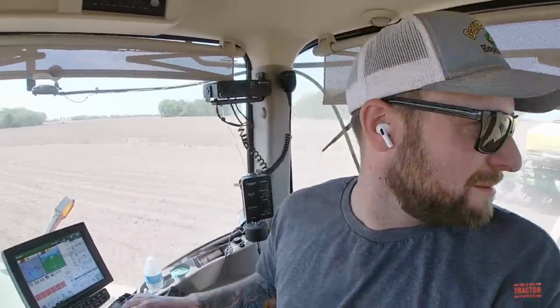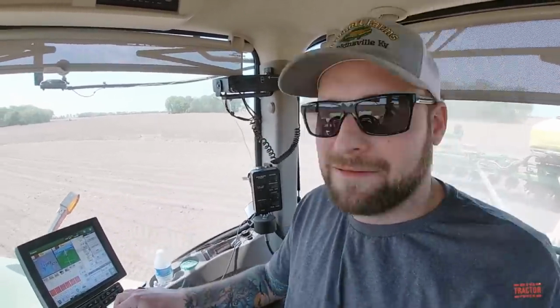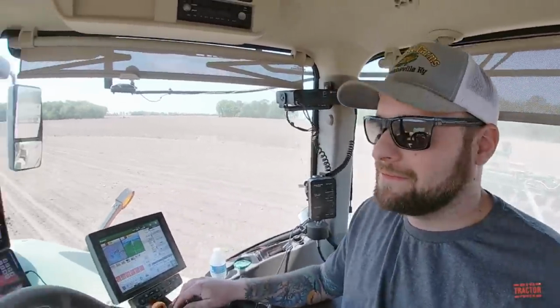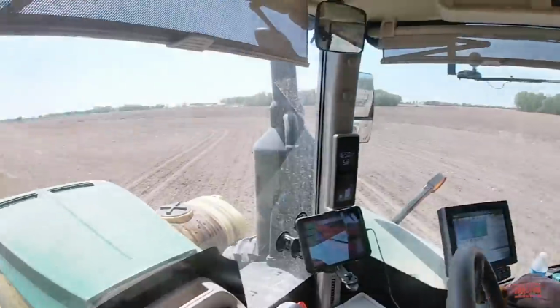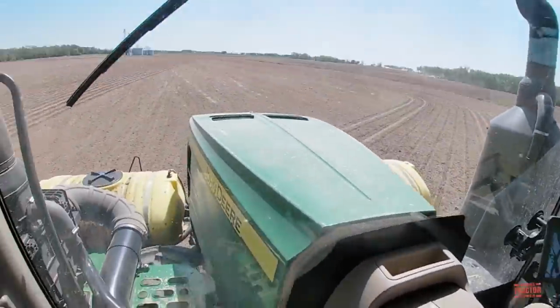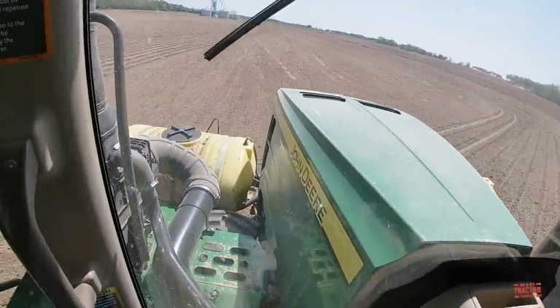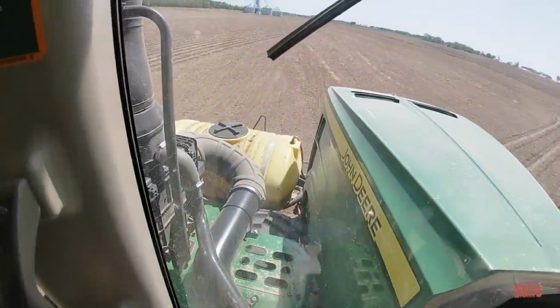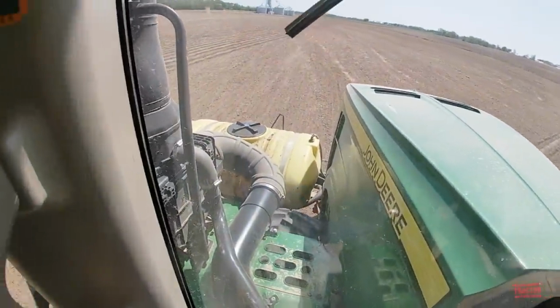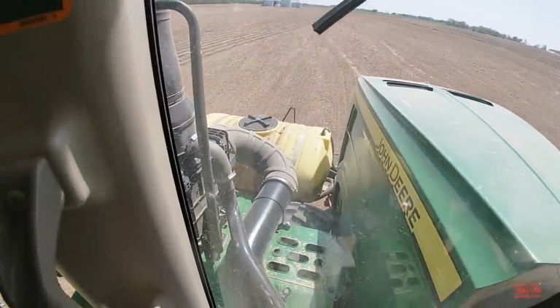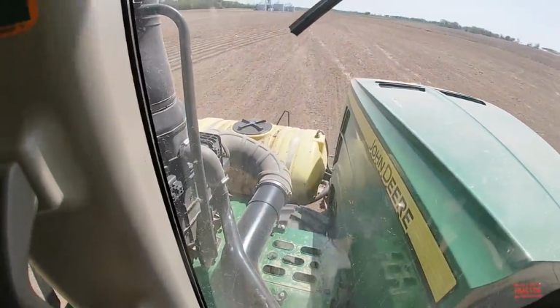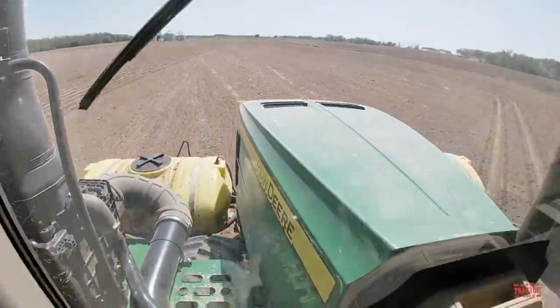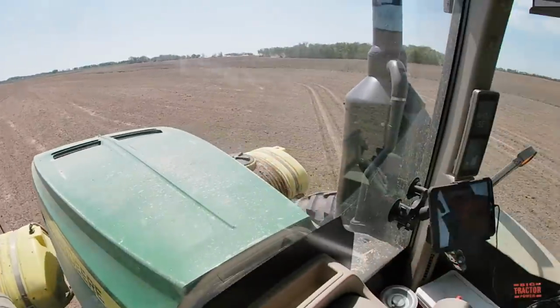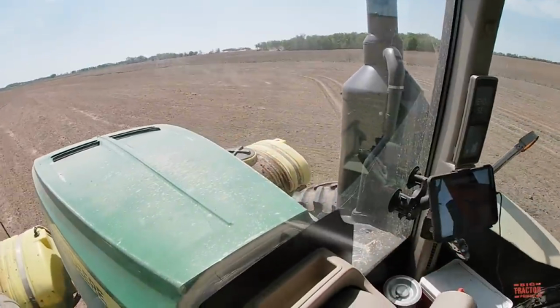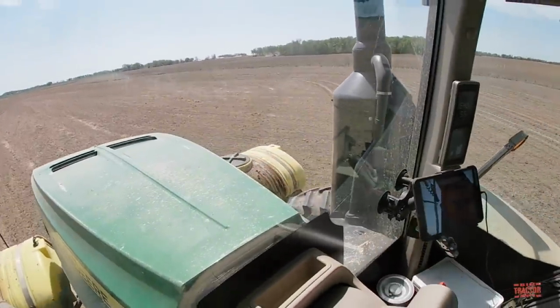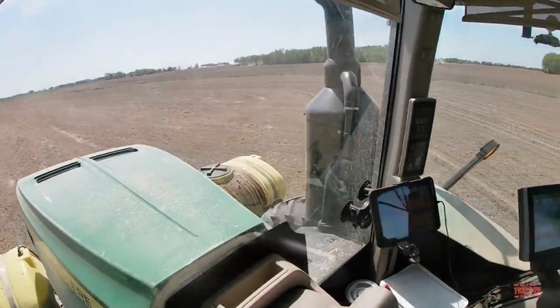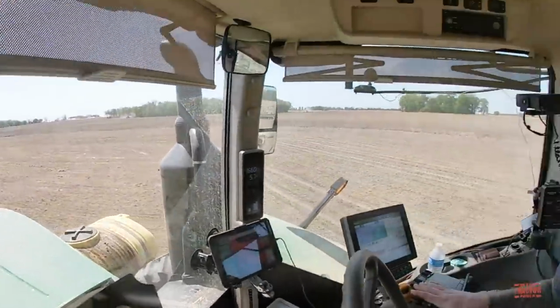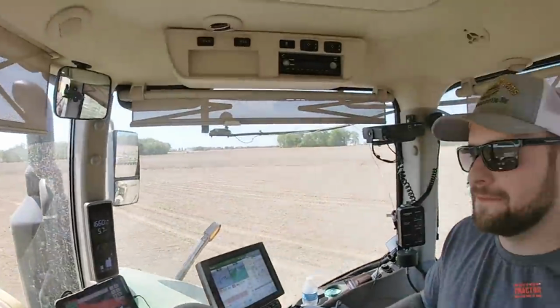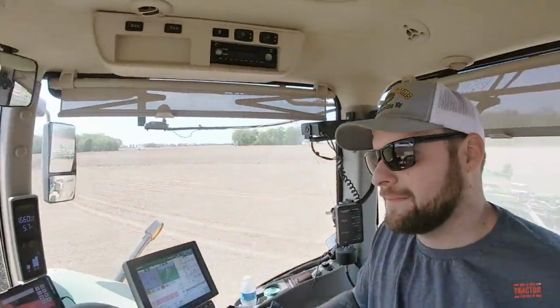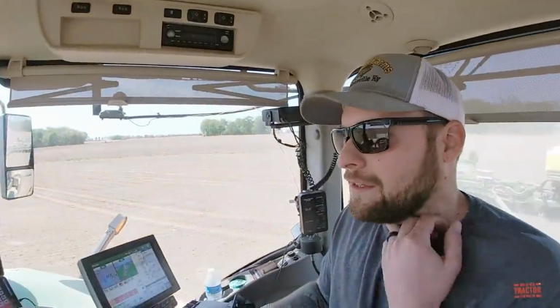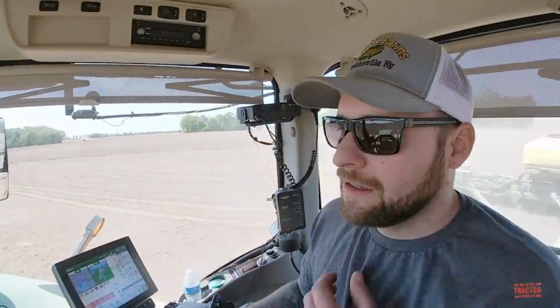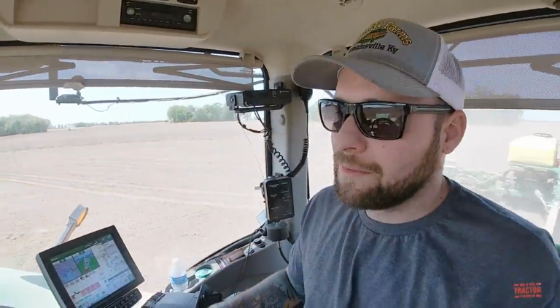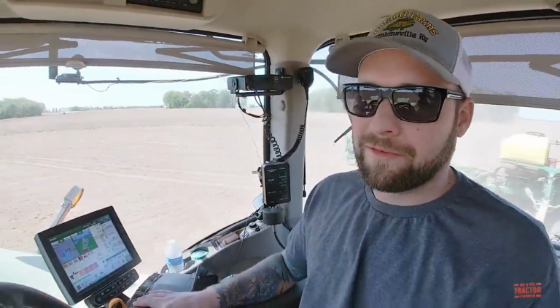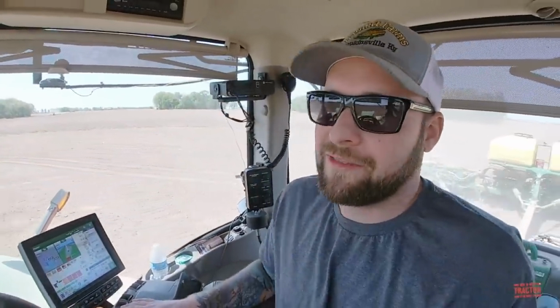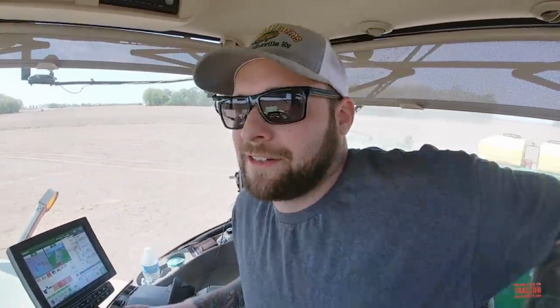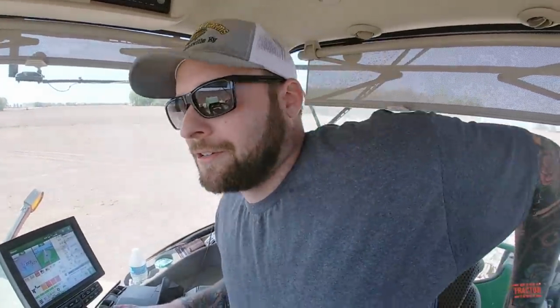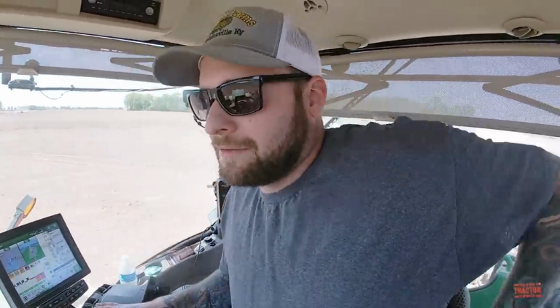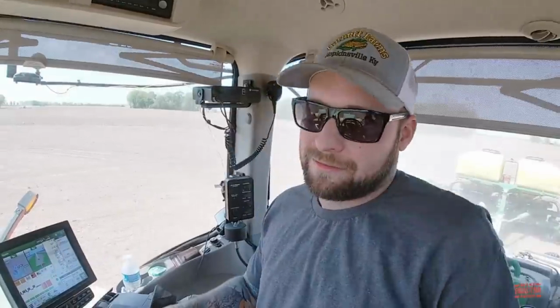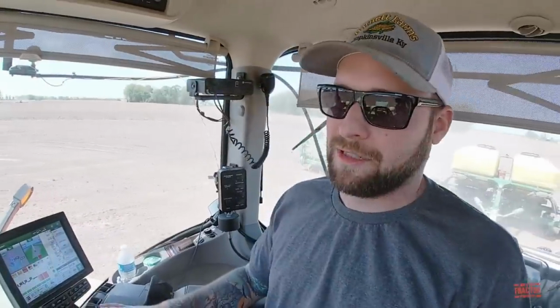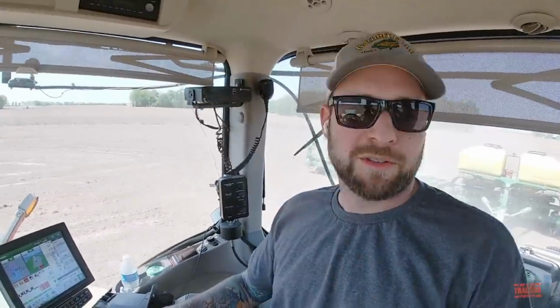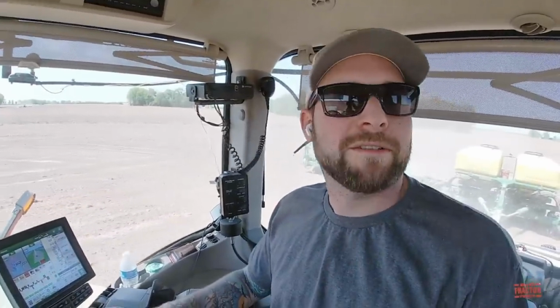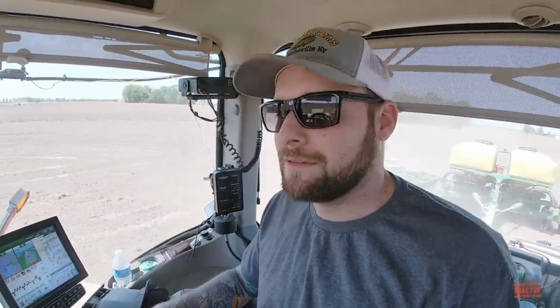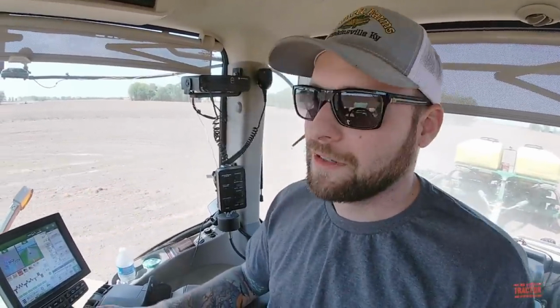You've got the two 300-gallon saddle tanks up here on the front of the tractor with the starter fertilizer. How many acres do you get with that? Putting out five gallons to the acre, we can get over 120 acres on fertilizer.